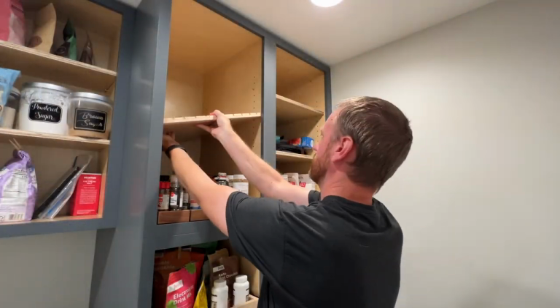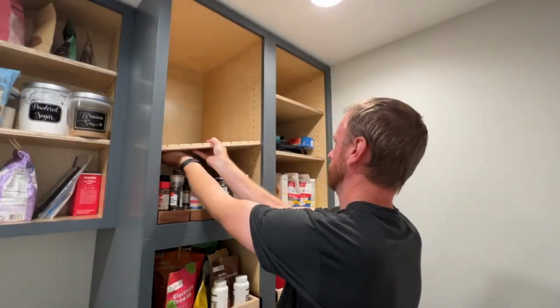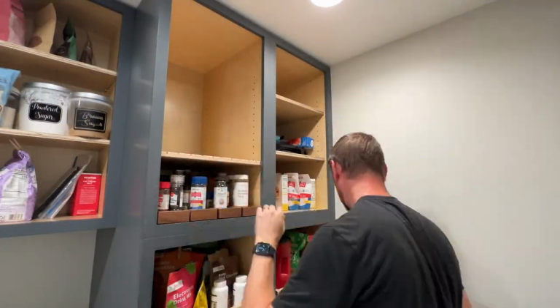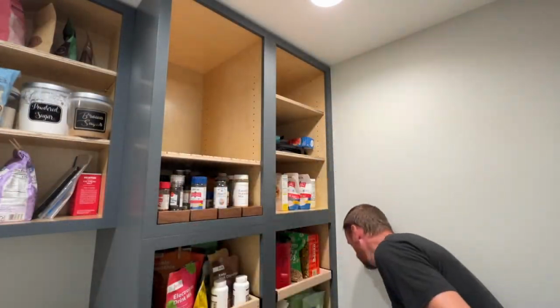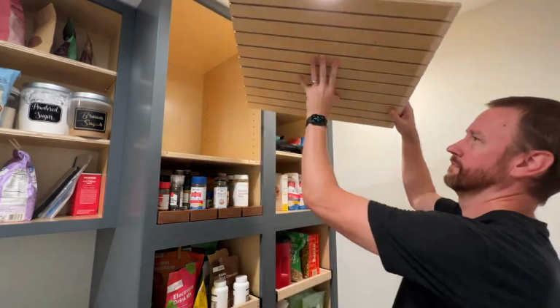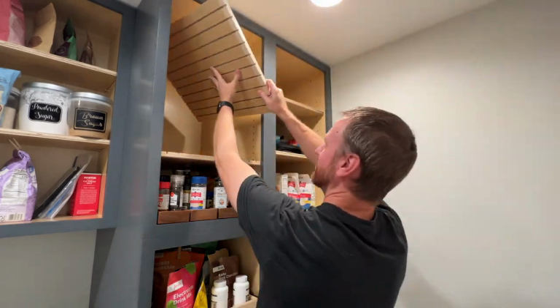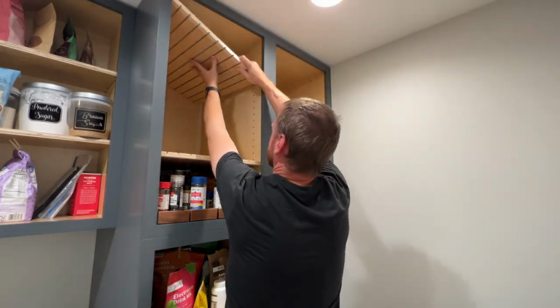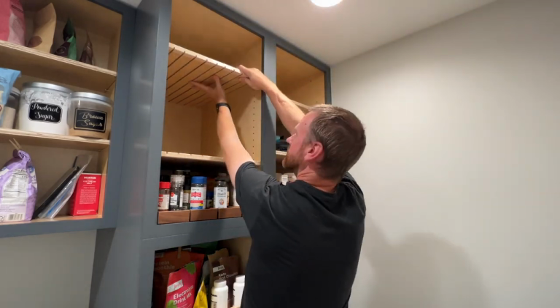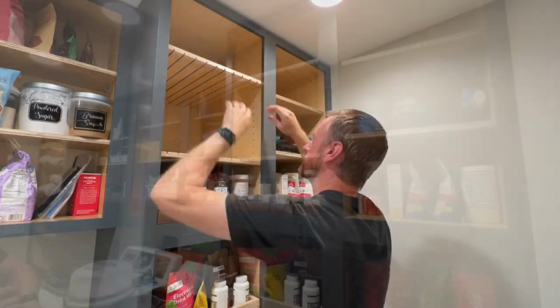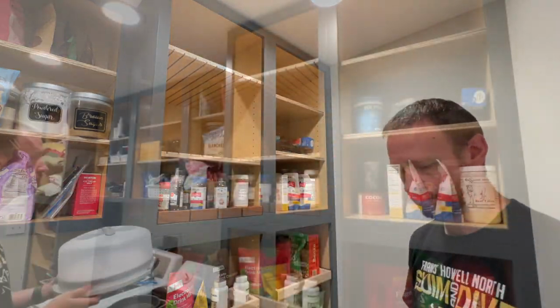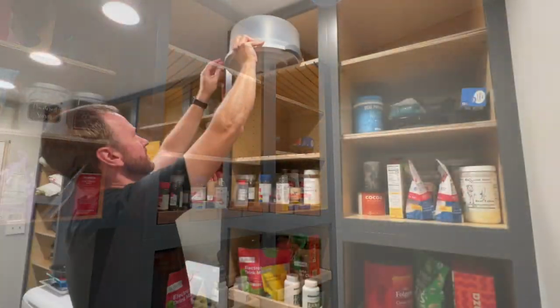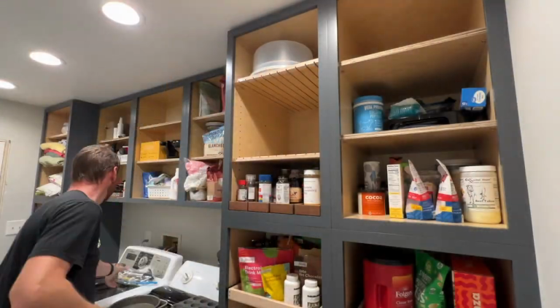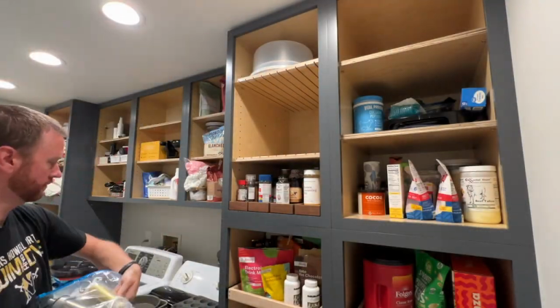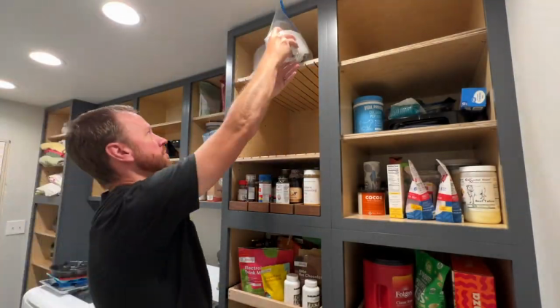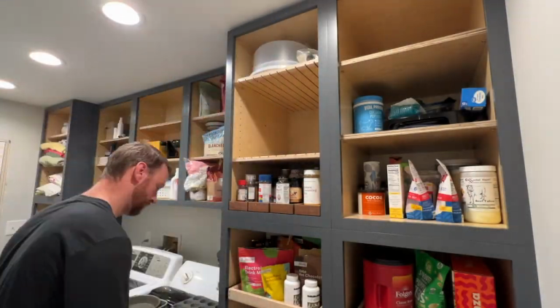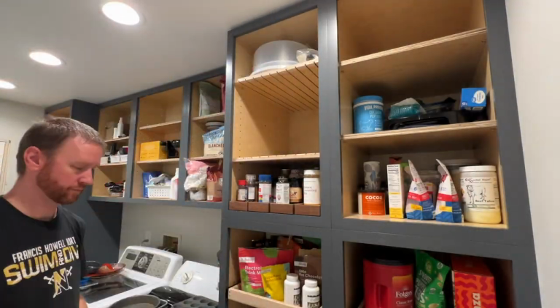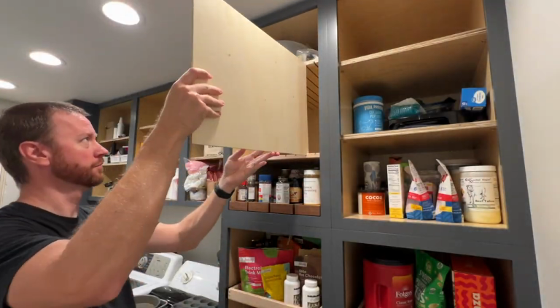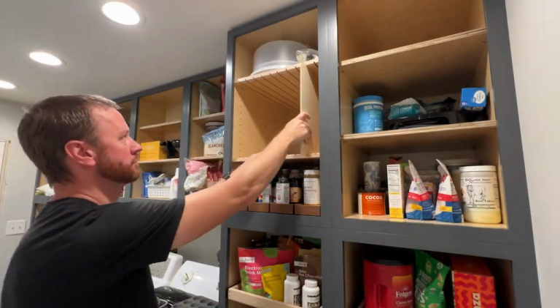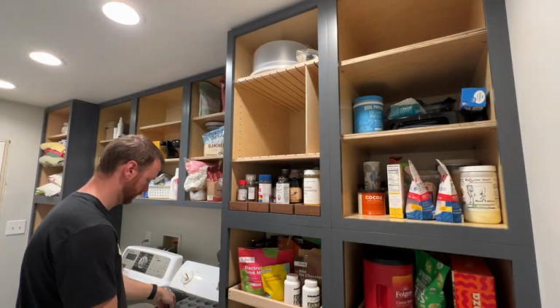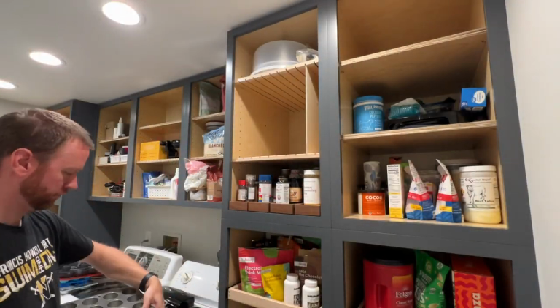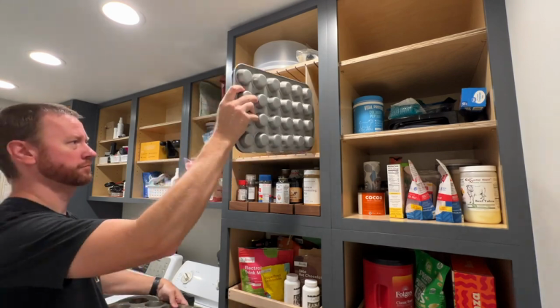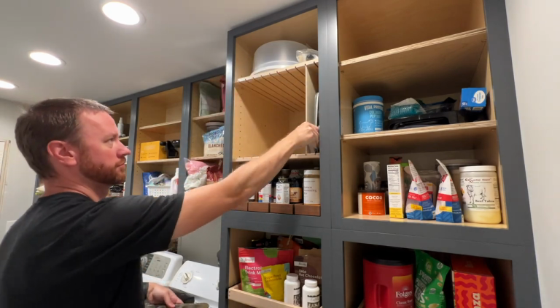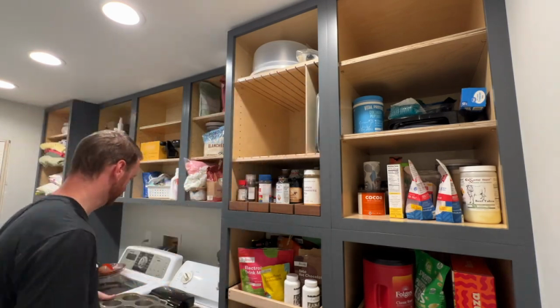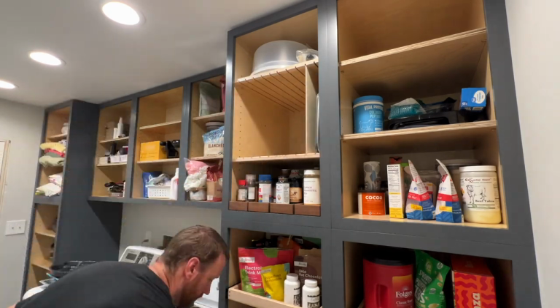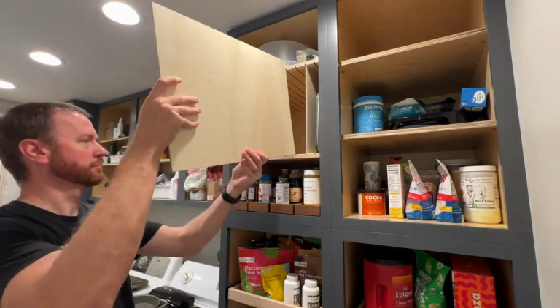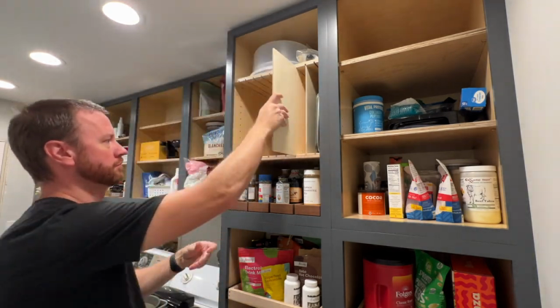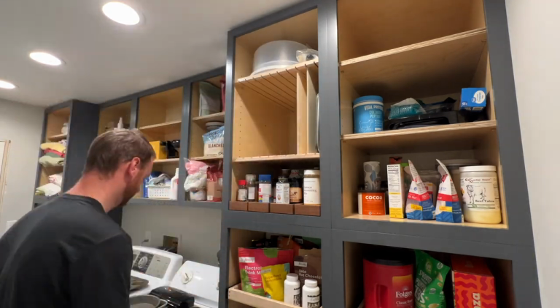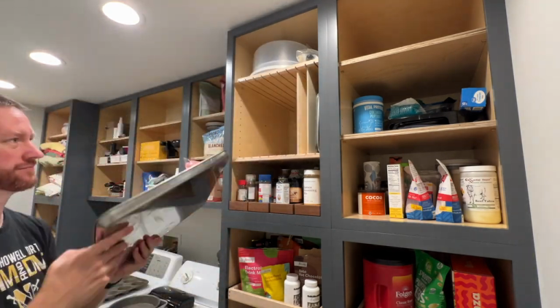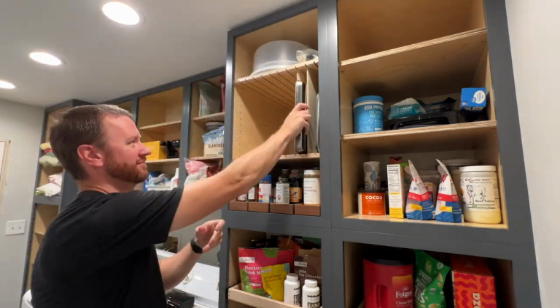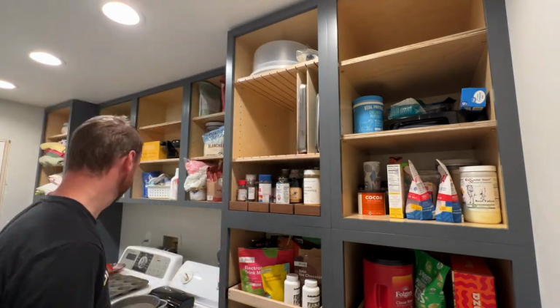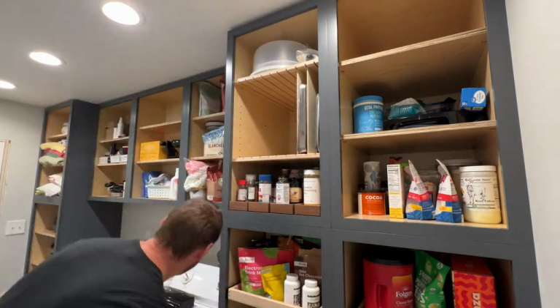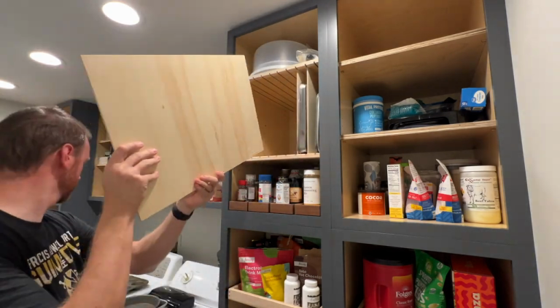Everything's had time to cure, so here we are putting things in place. After placing the two shelves in, I'll add each of the dividers and load it up with baking pans, cooling racks, and other items.